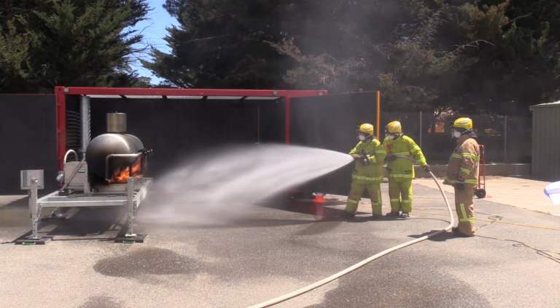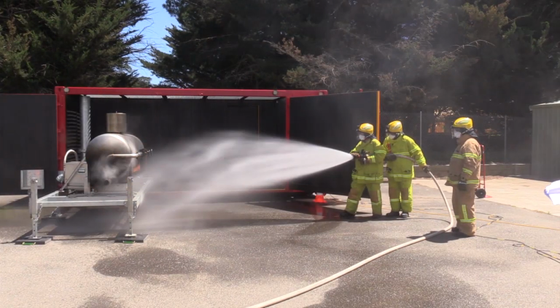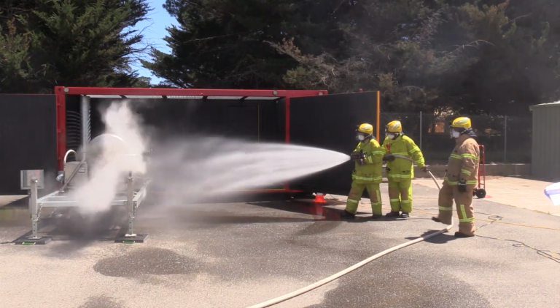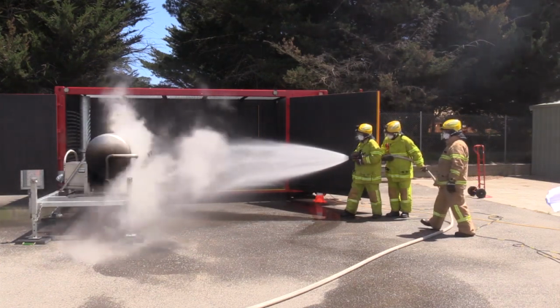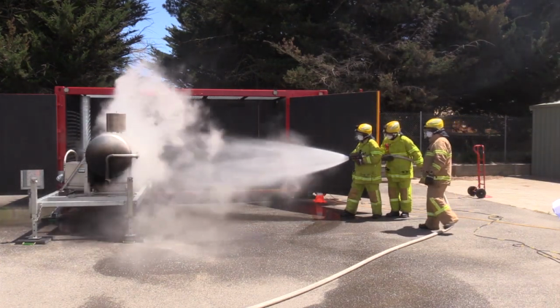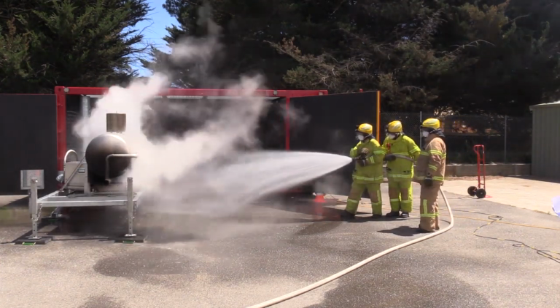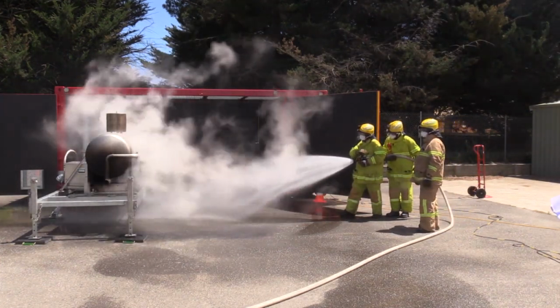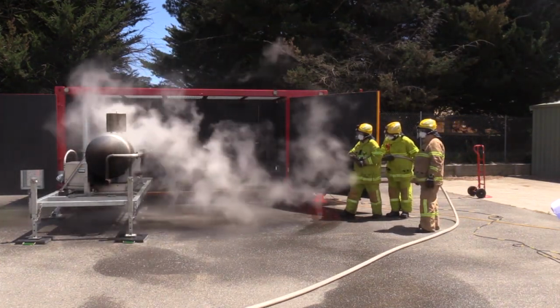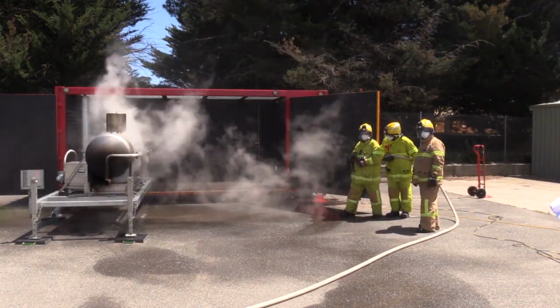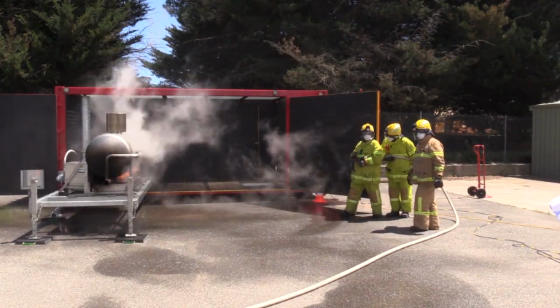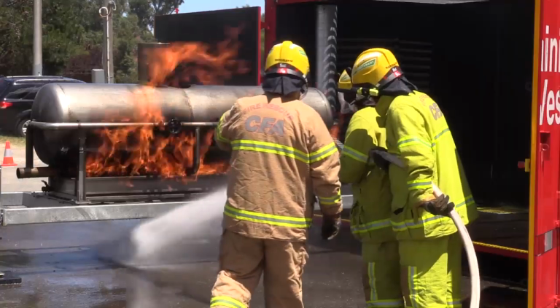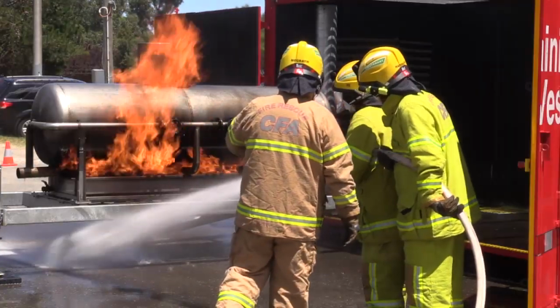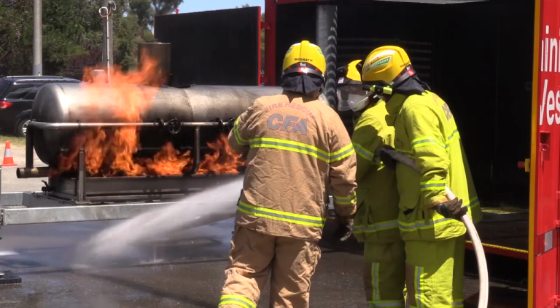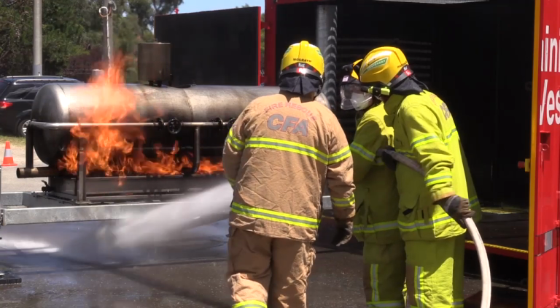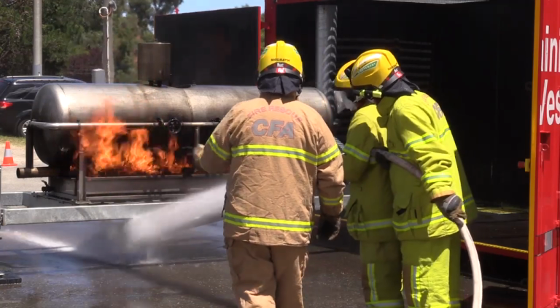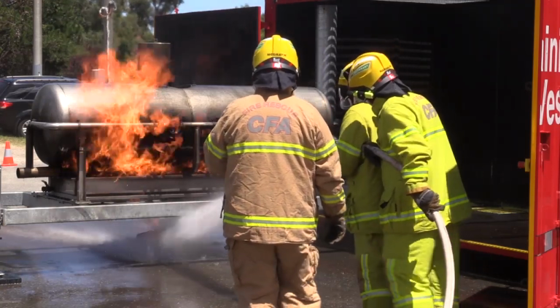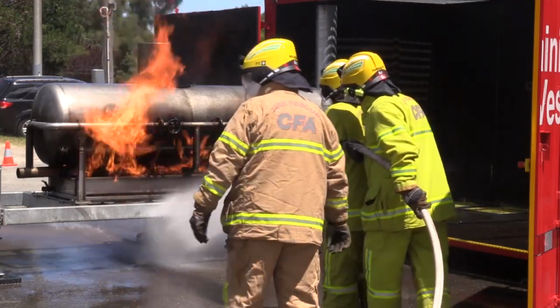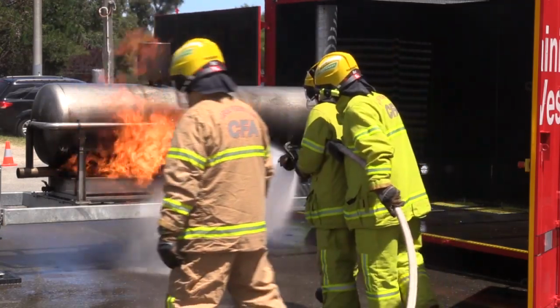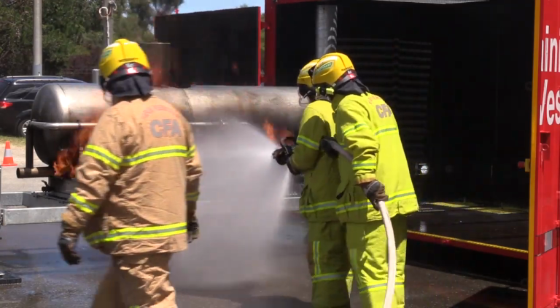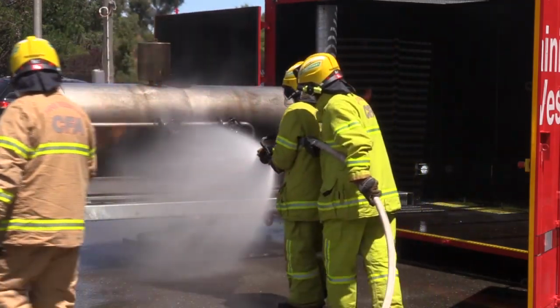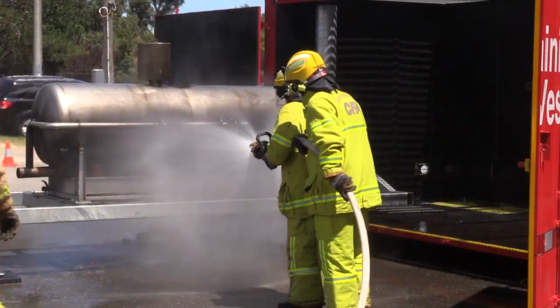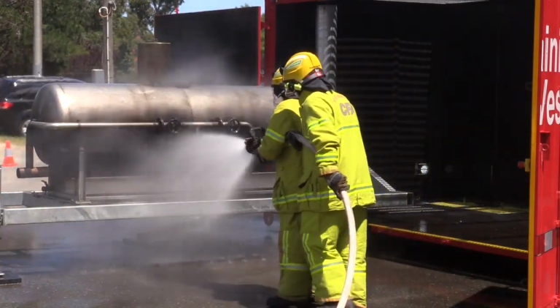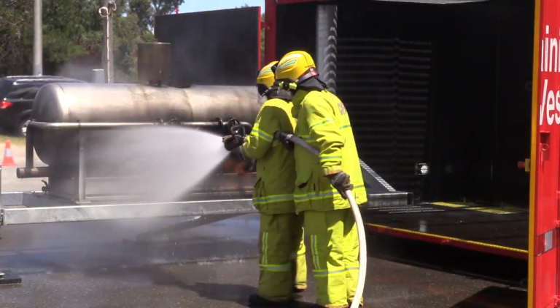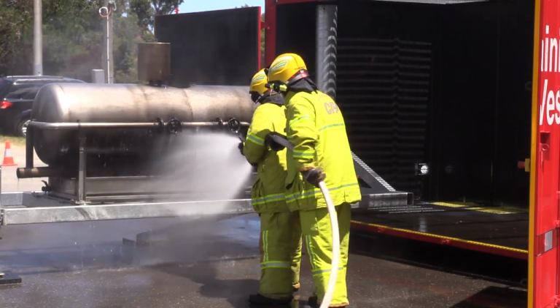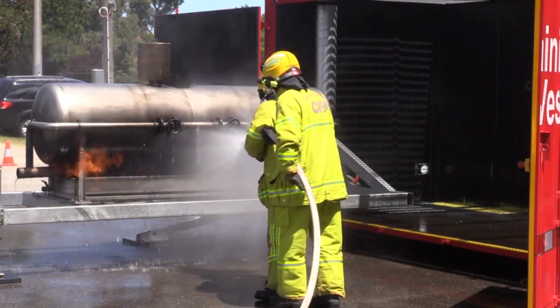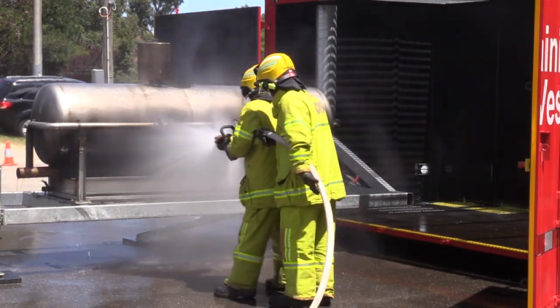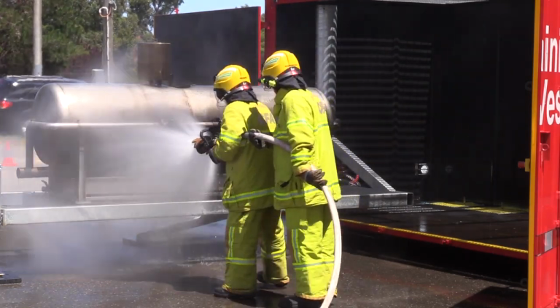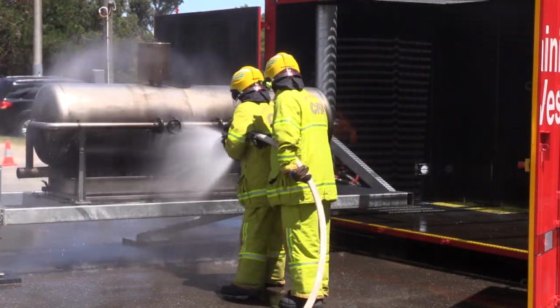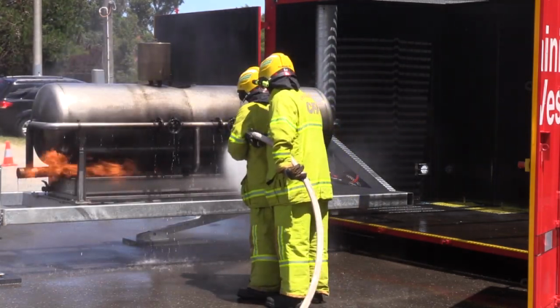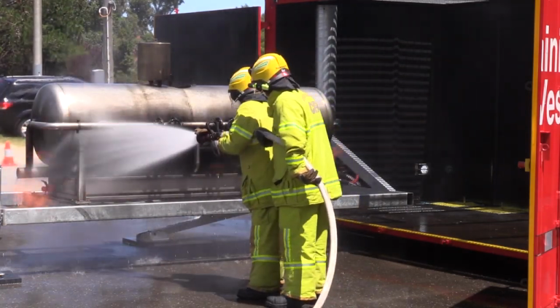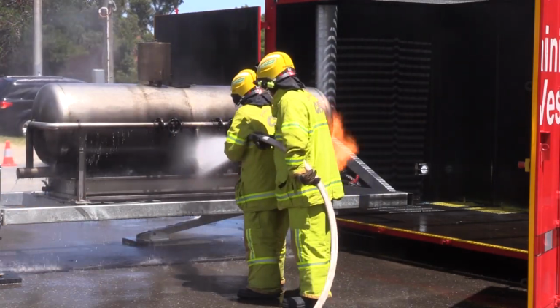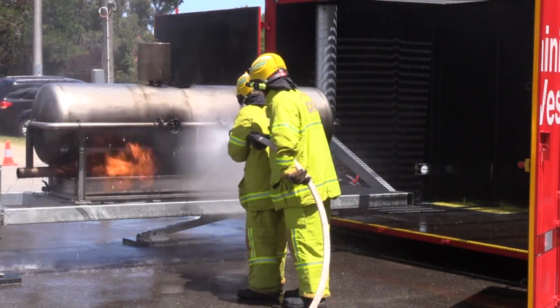The mobile prop project started in 2013 with the initial purchase of three mobile props. This was as an outcome of the Jones inquiry post Black Saturday. The idea was to provide realistic hot fire training to volunteers at a location close to their home station.